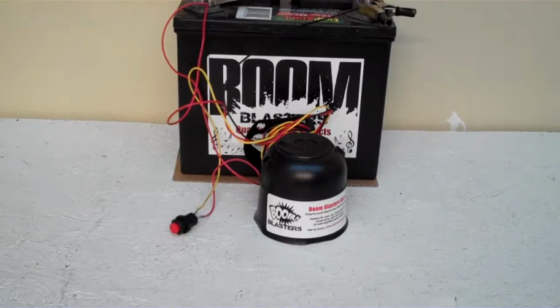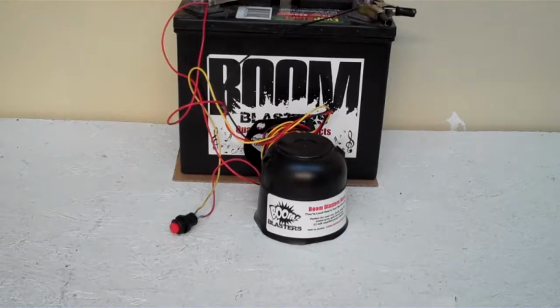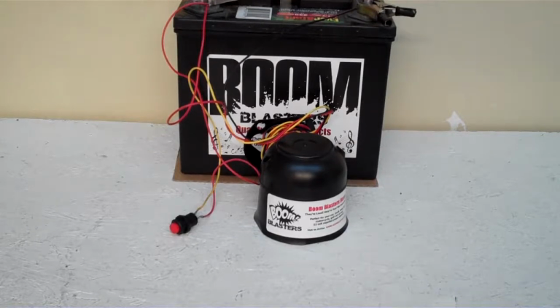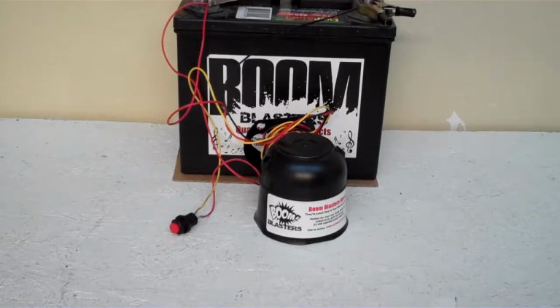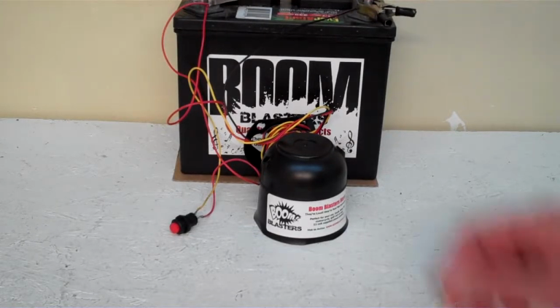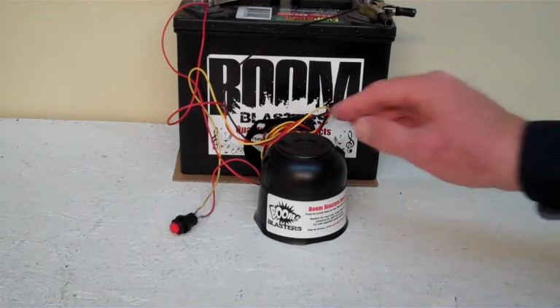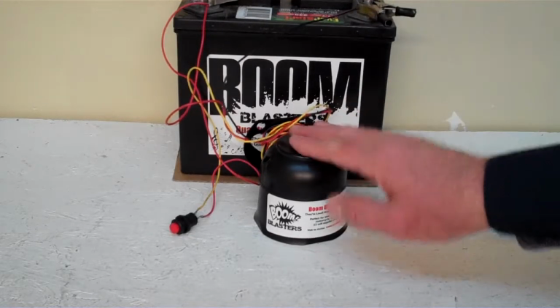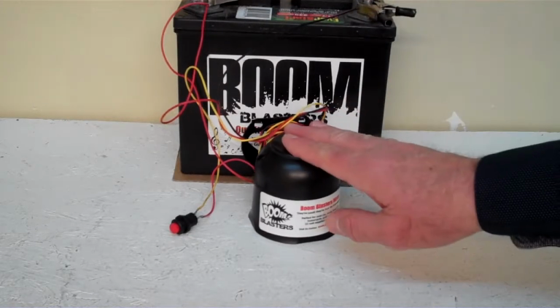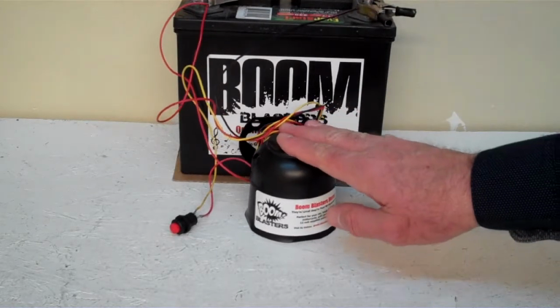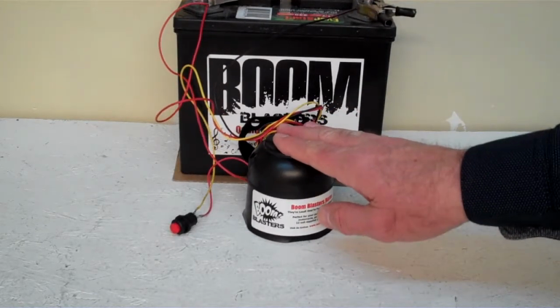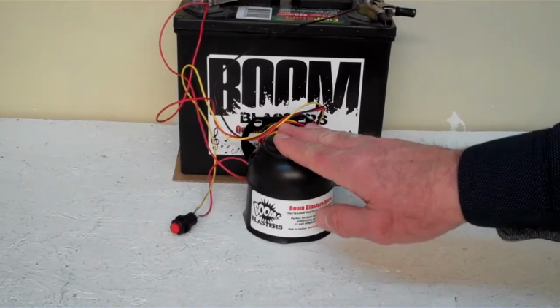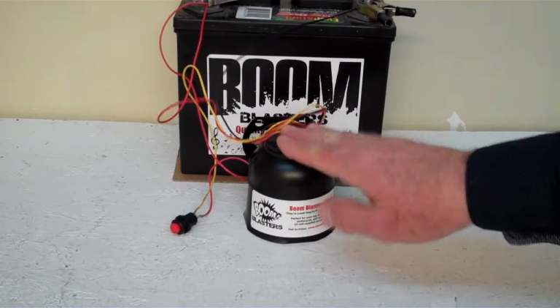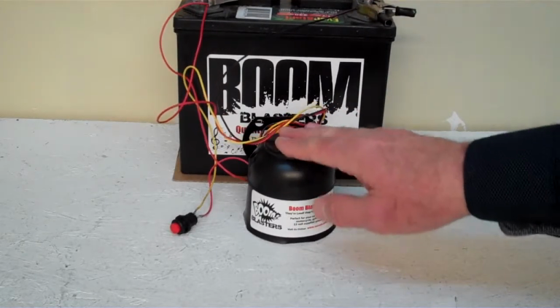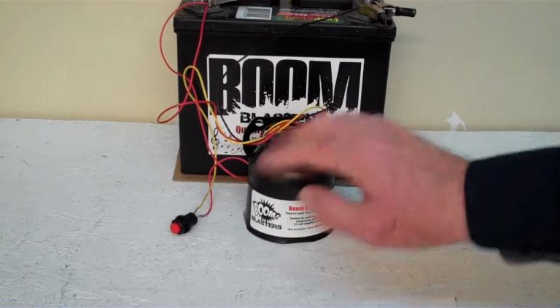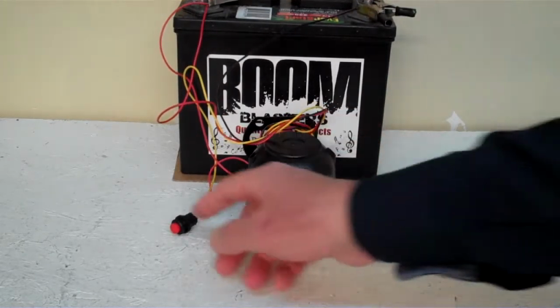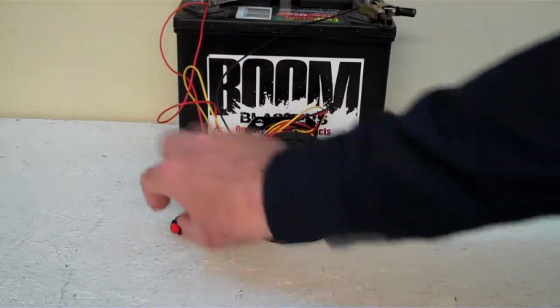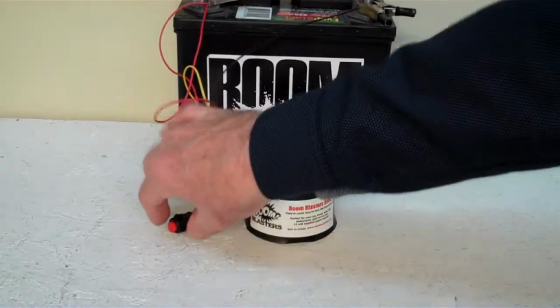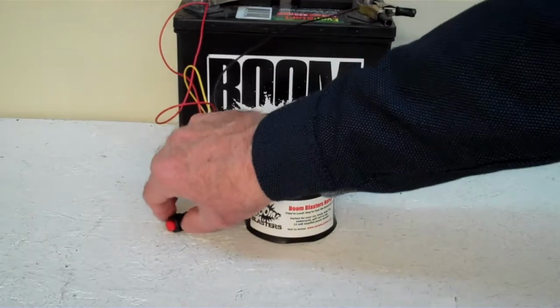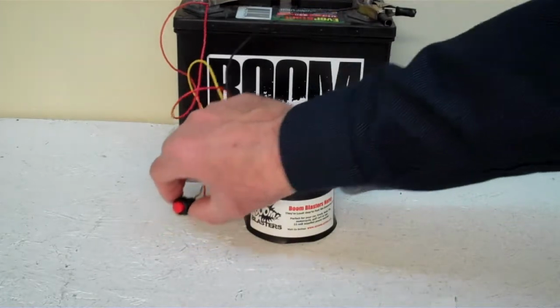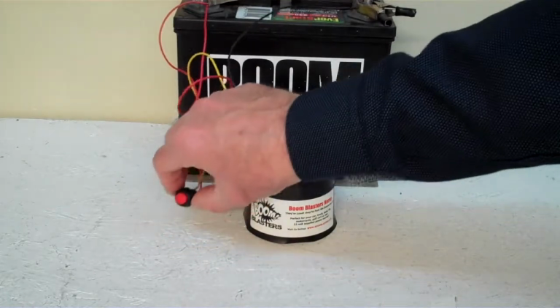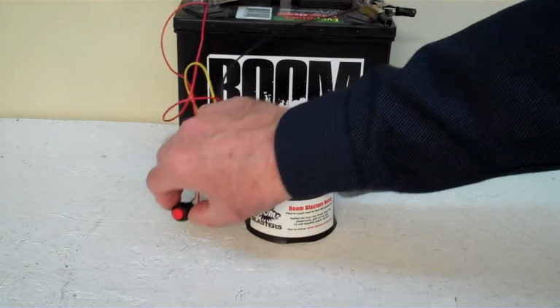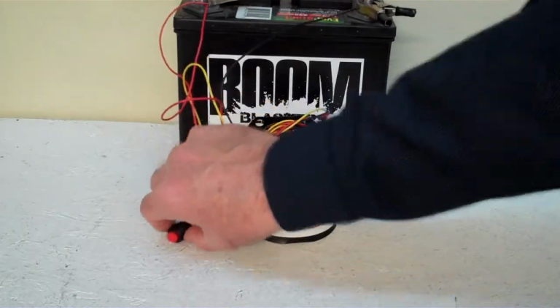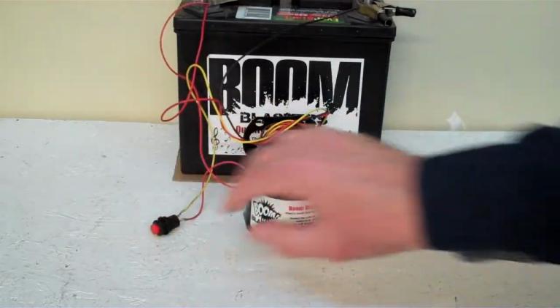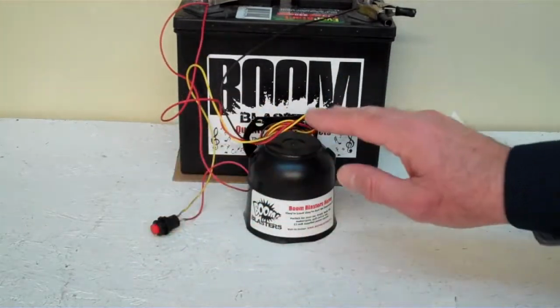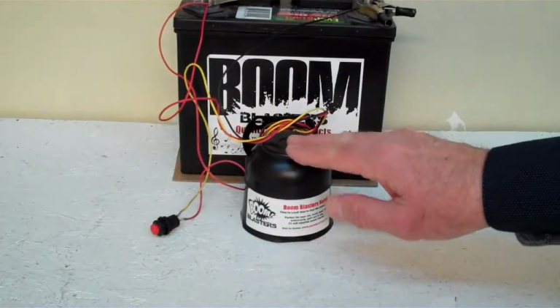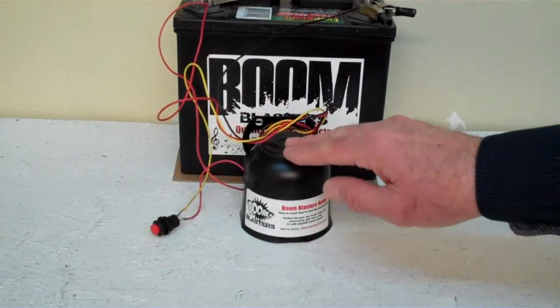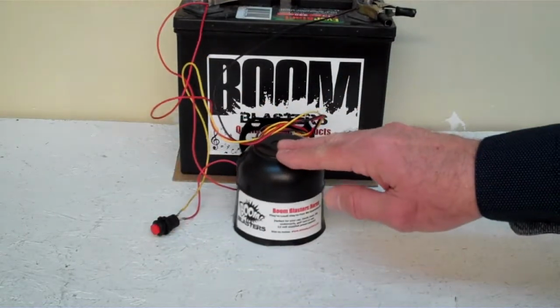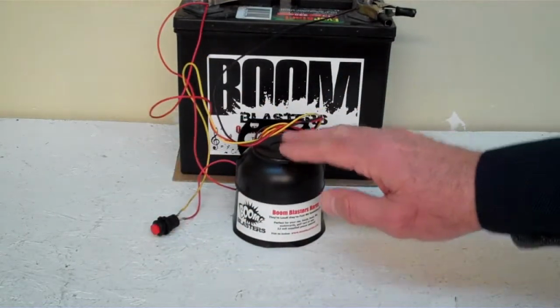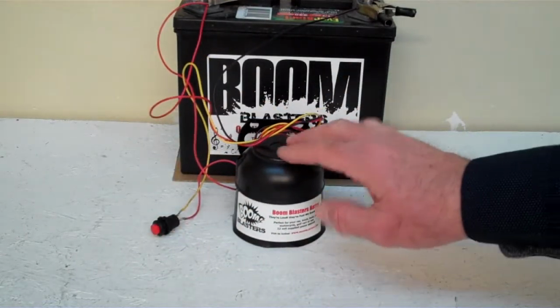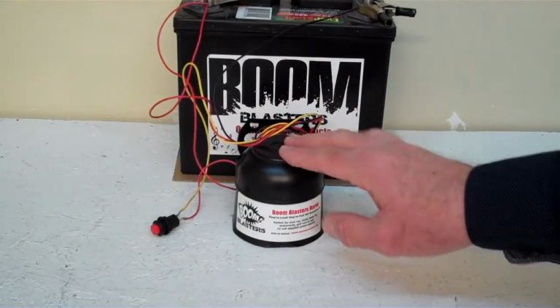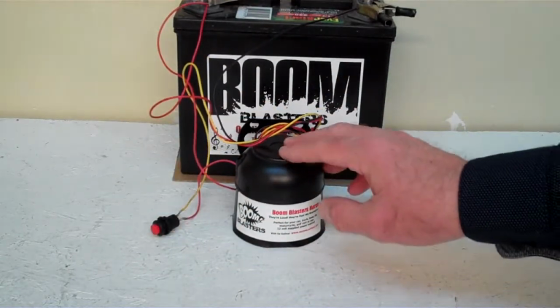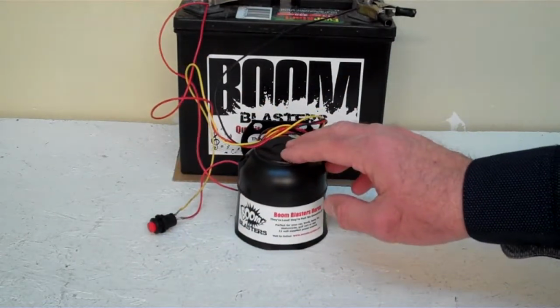Hey everyone, this is our baby calf cow car horn. This is our button version guys, it comes with a button. We've got the horn facing down because it's a pretty loud horn.